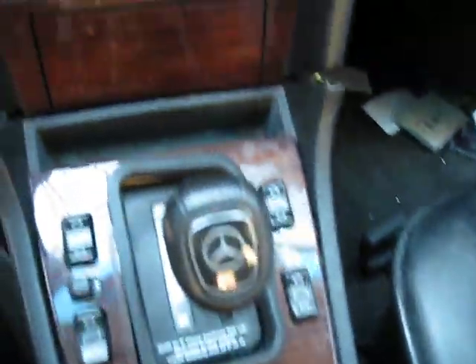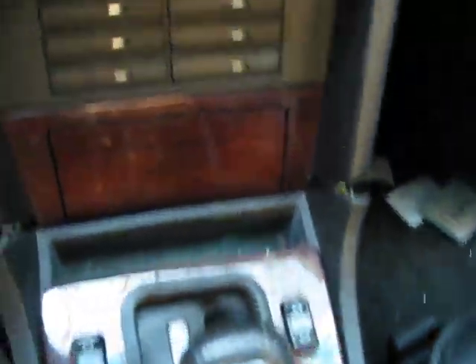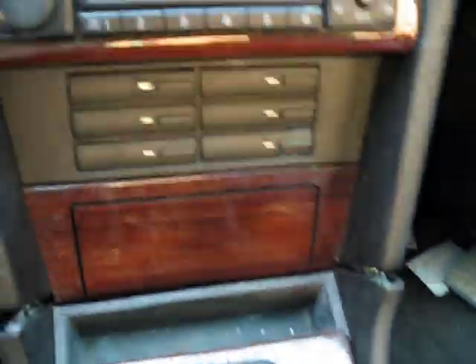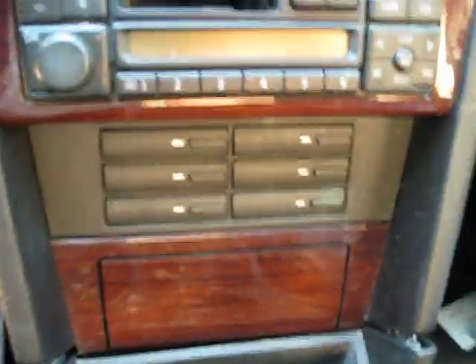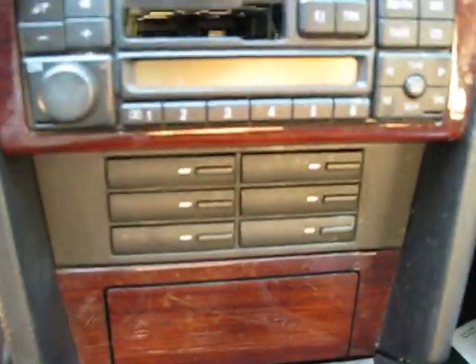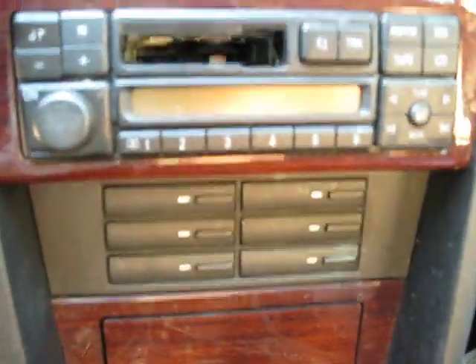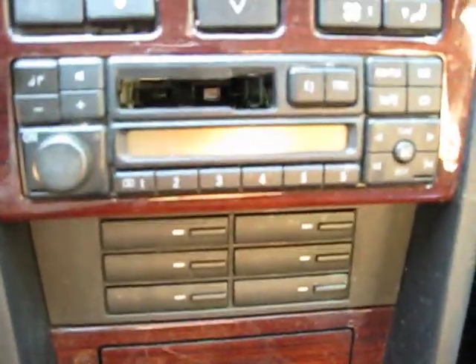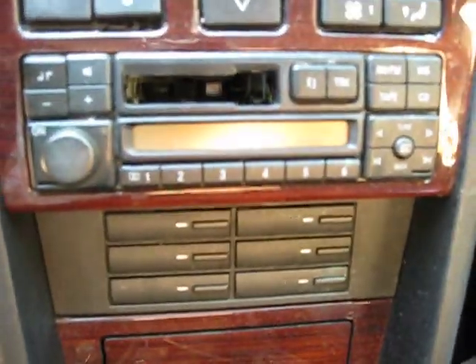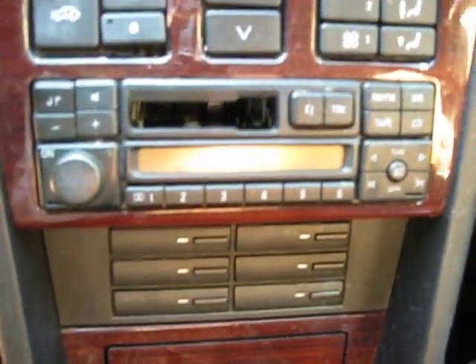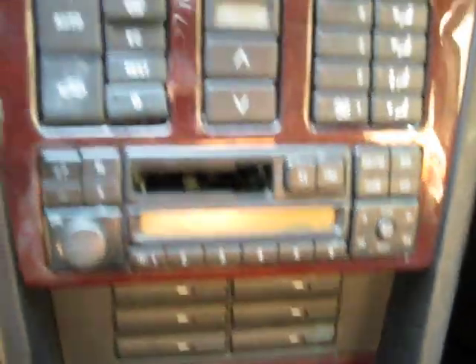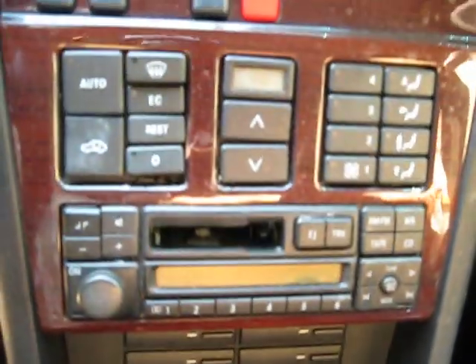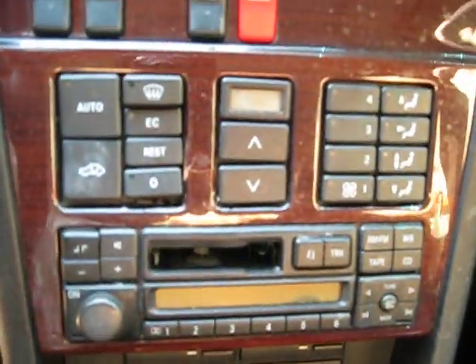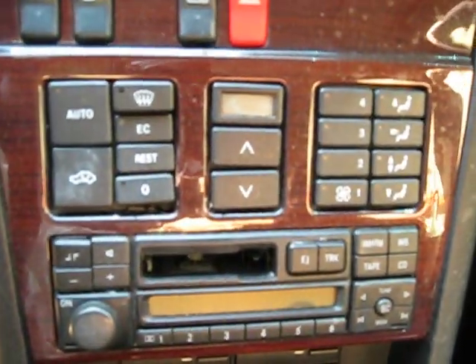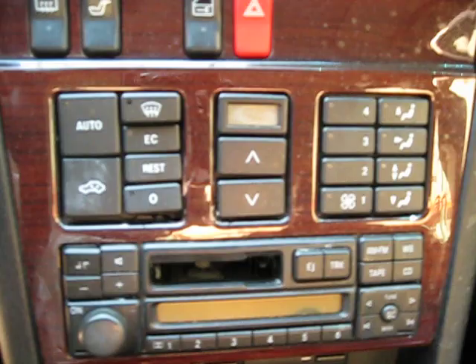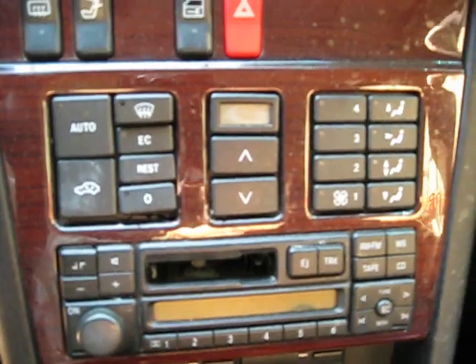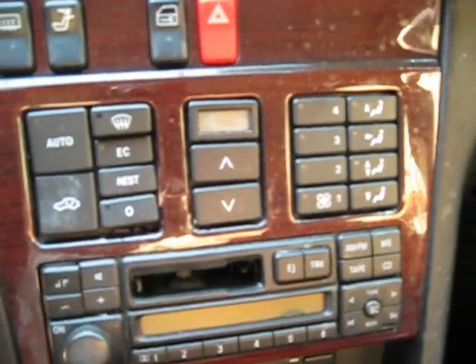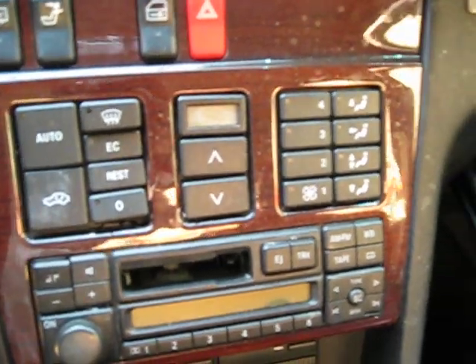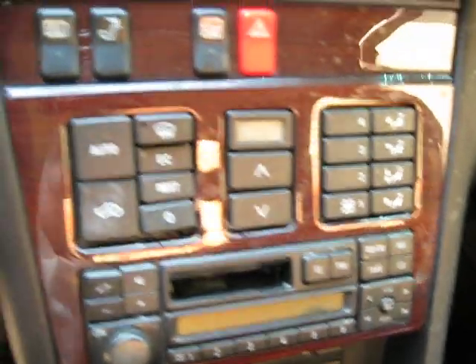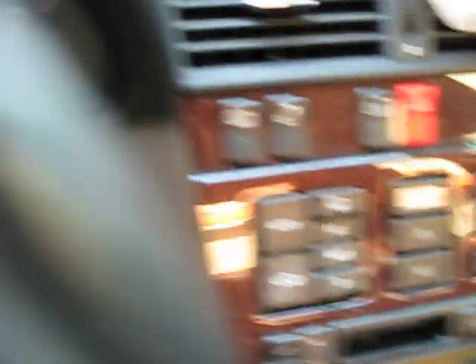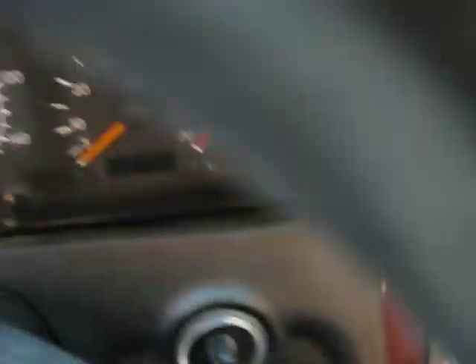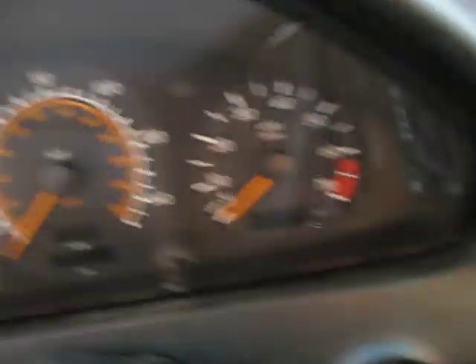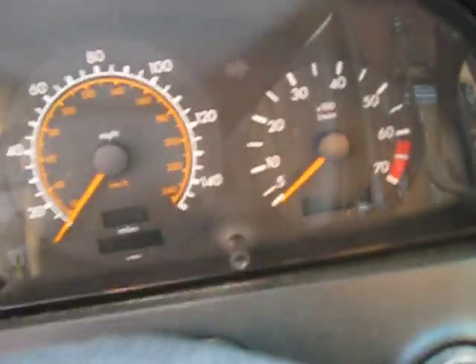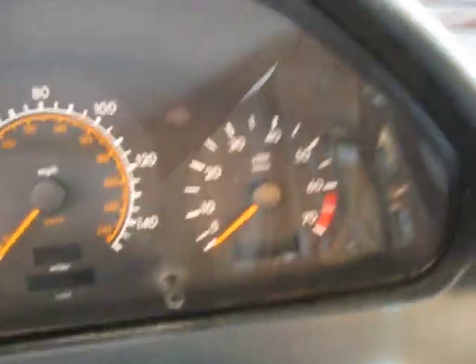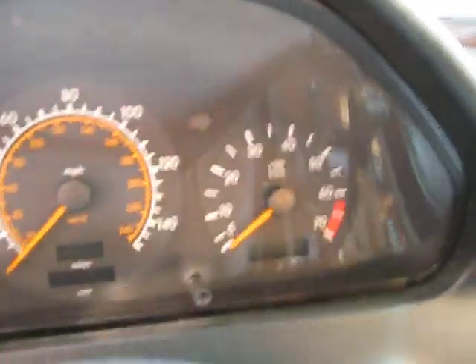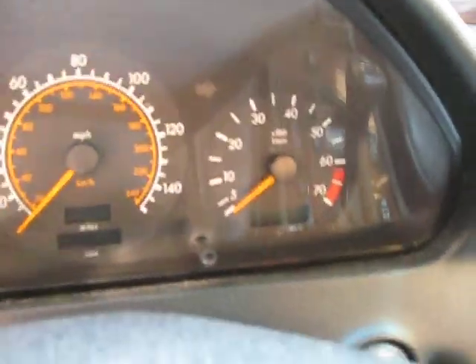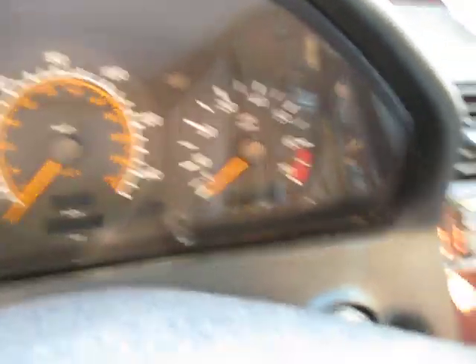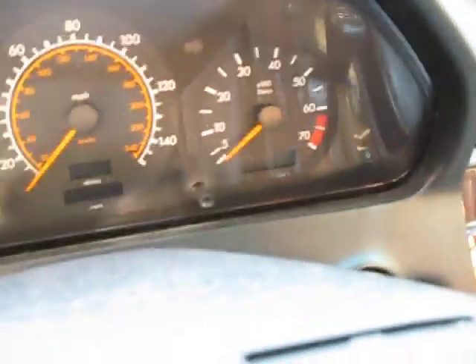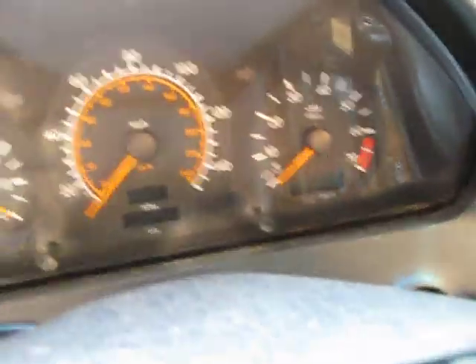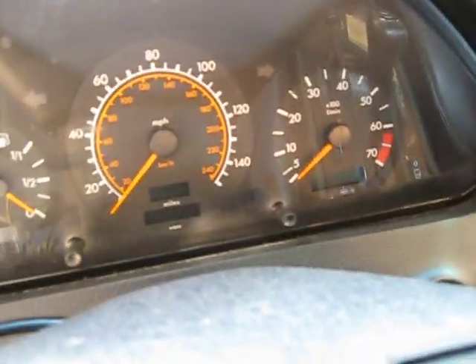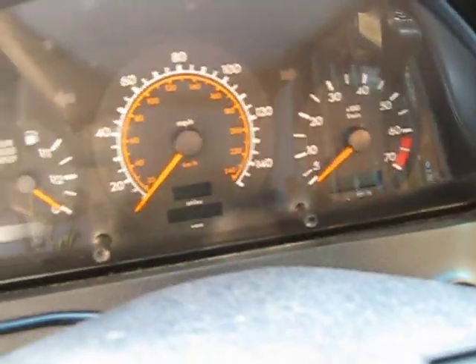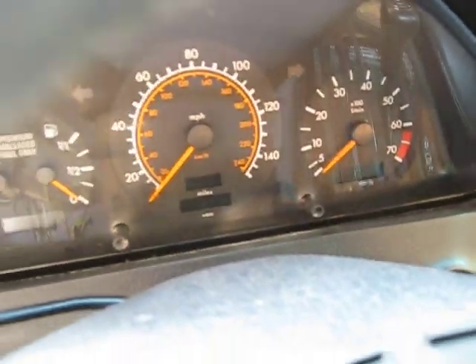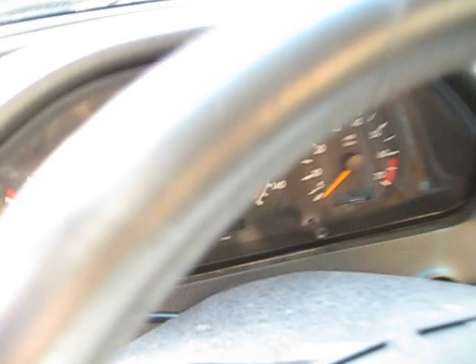As you can see here, it has an AM/FM cassette player with factory automatic climate control. This vehicle currently has 110,000 miles.